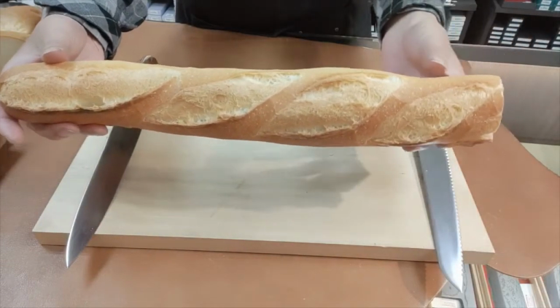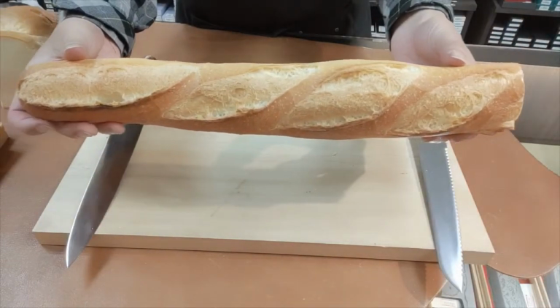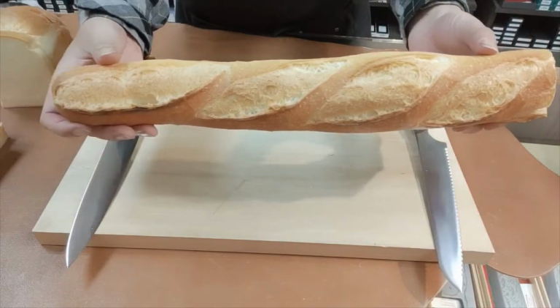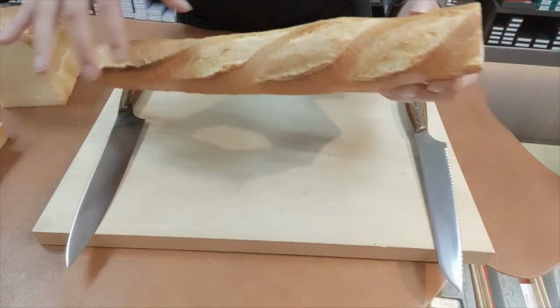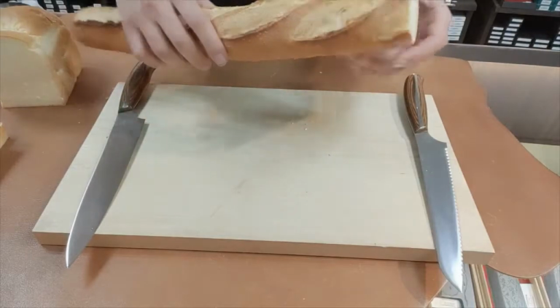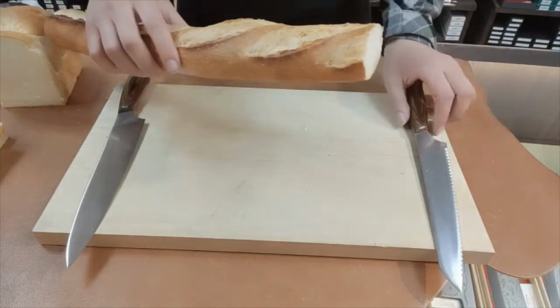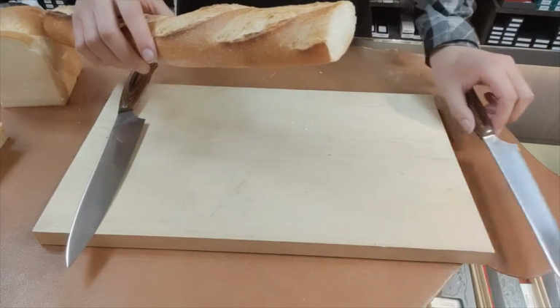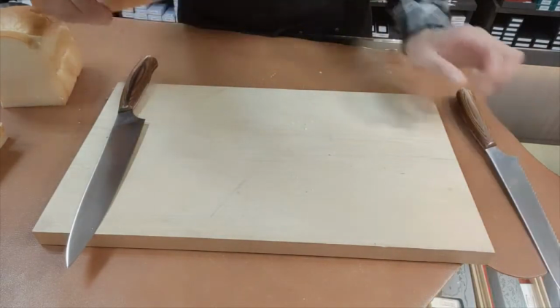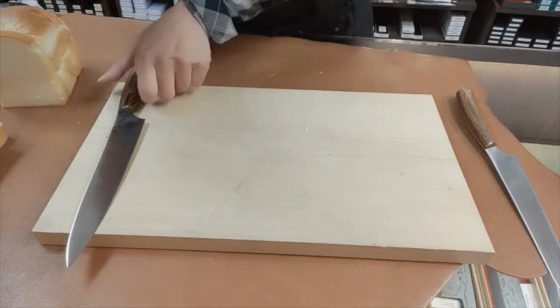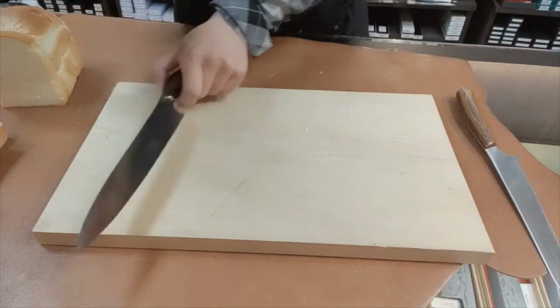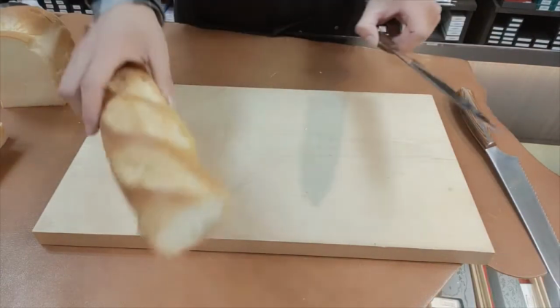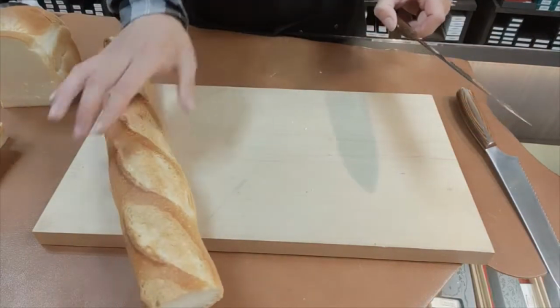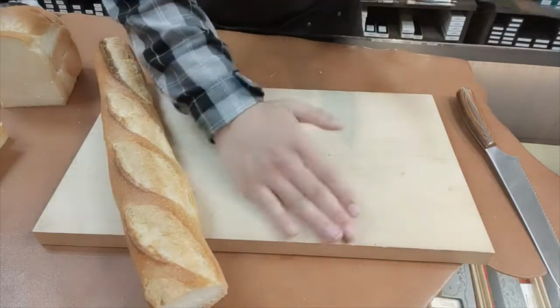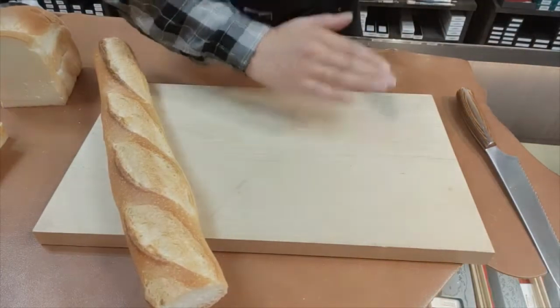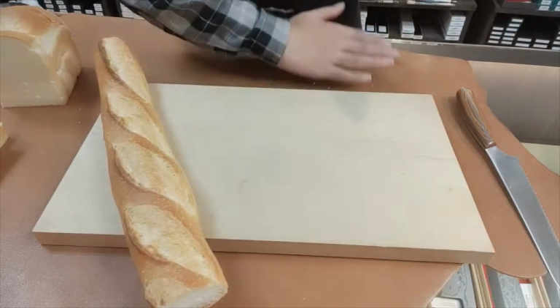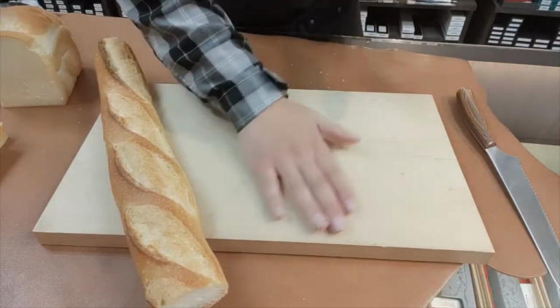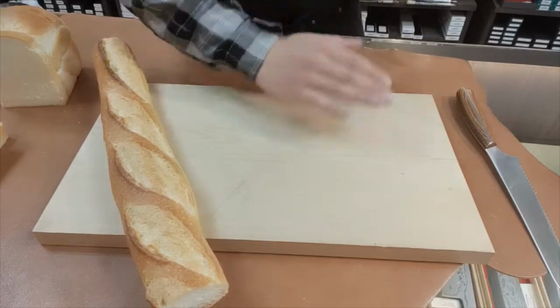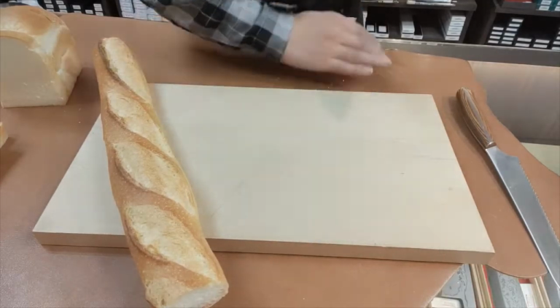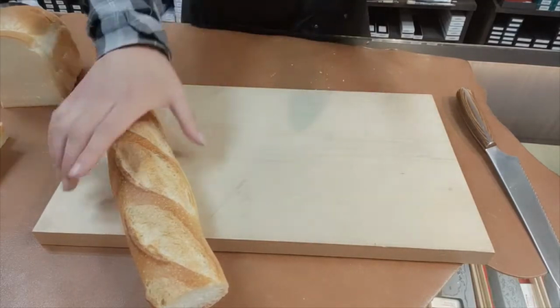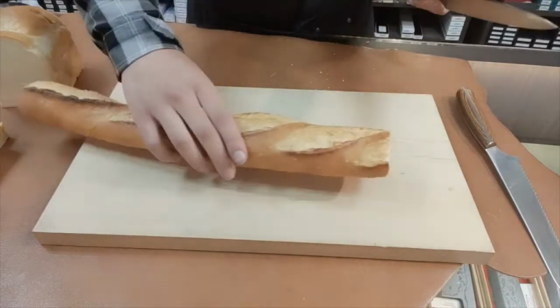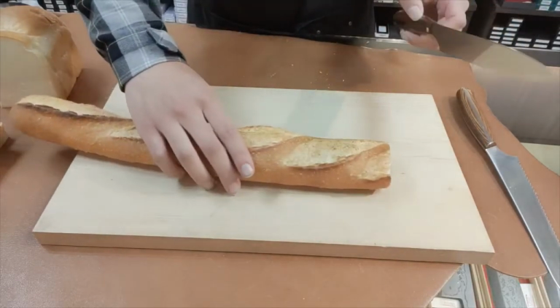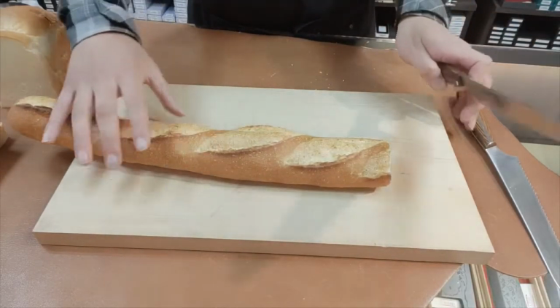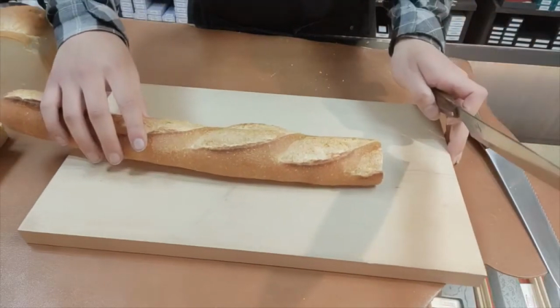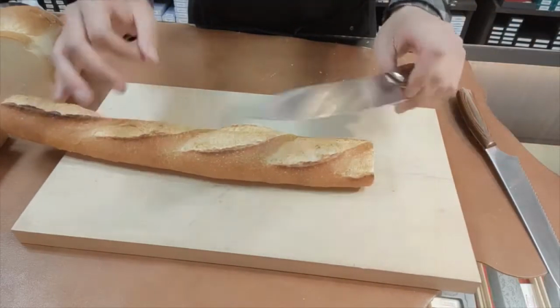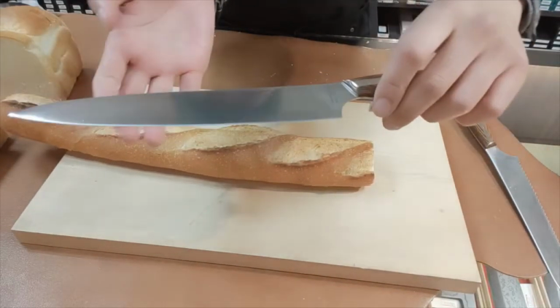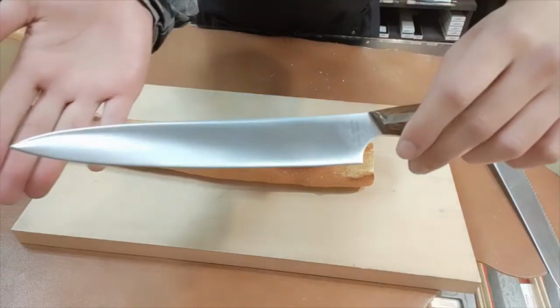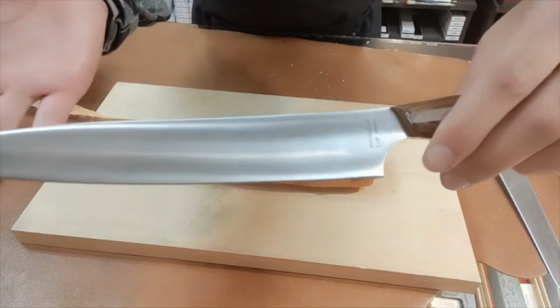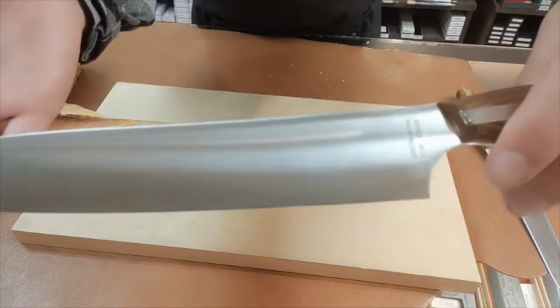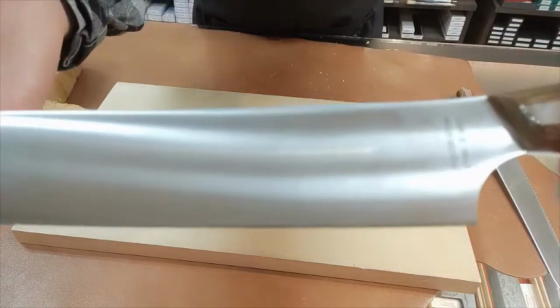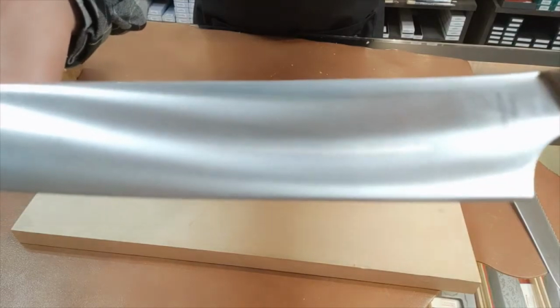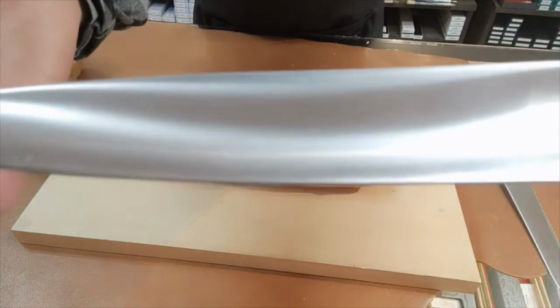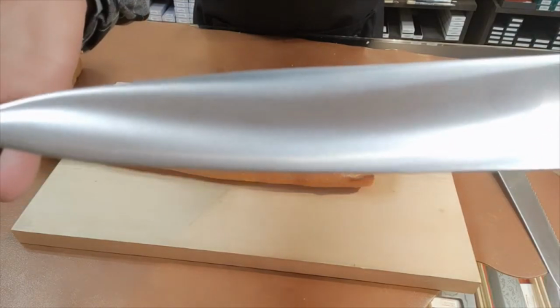Now, let's try the baguette. You know, Japanese people love soft bread so much — I had trouble finding a hard baguette. Actually, I had to visit three bakers to find this one.